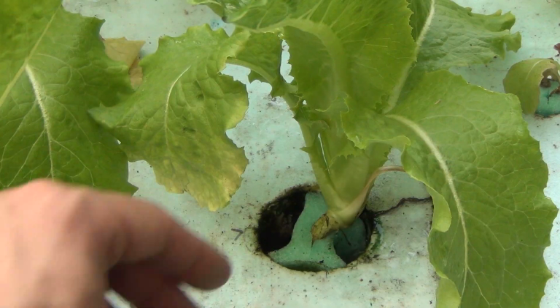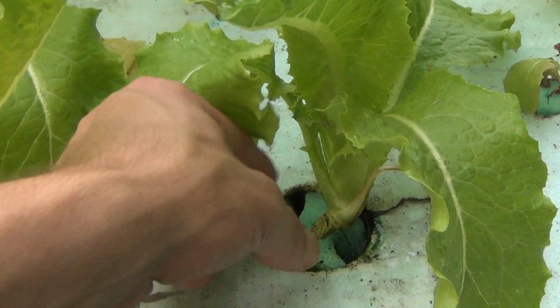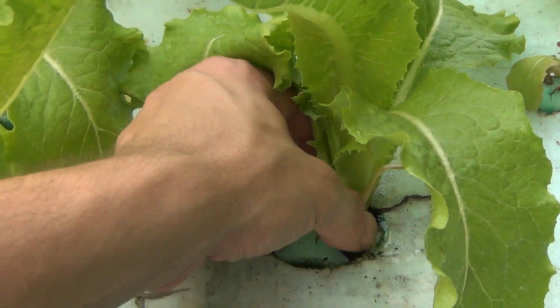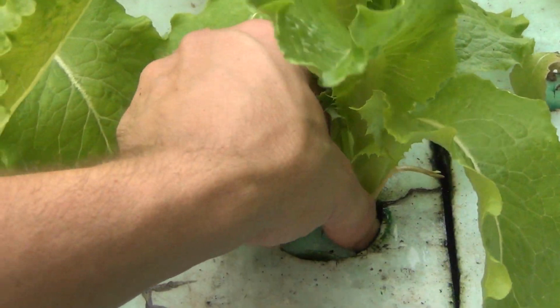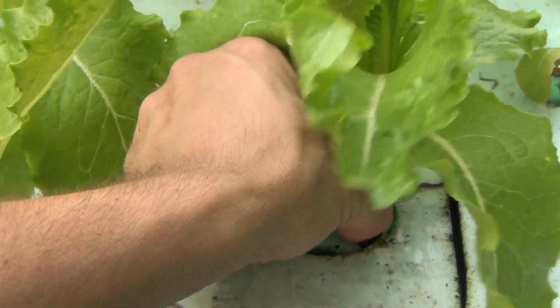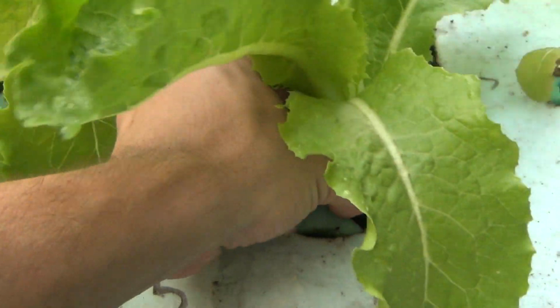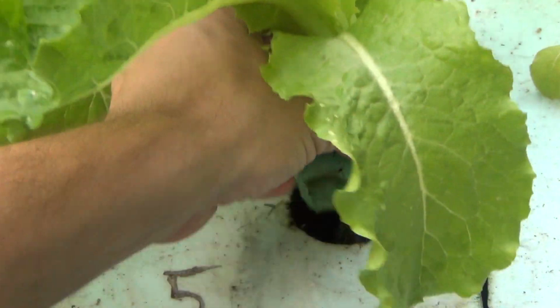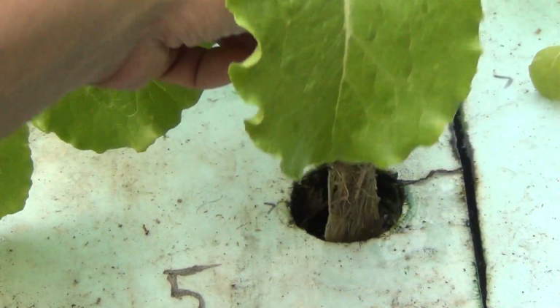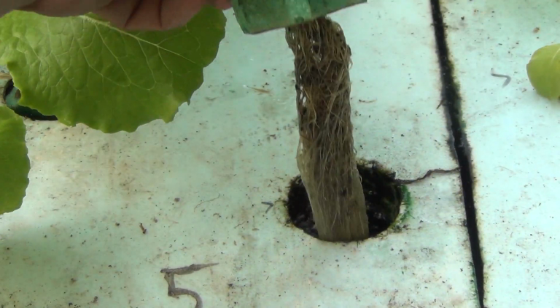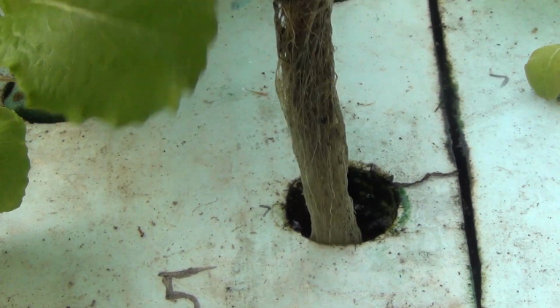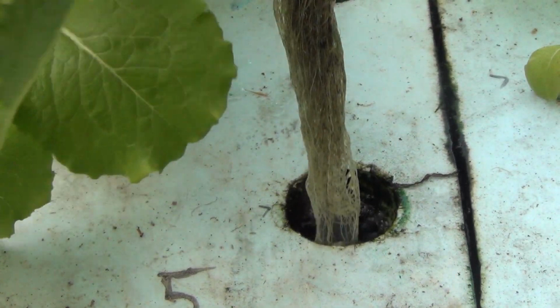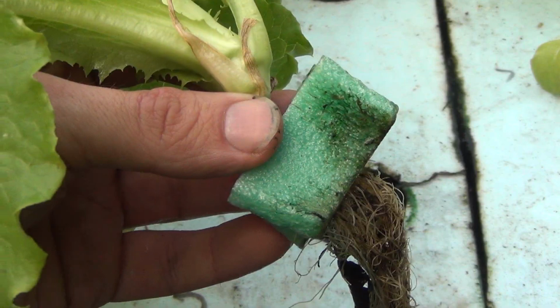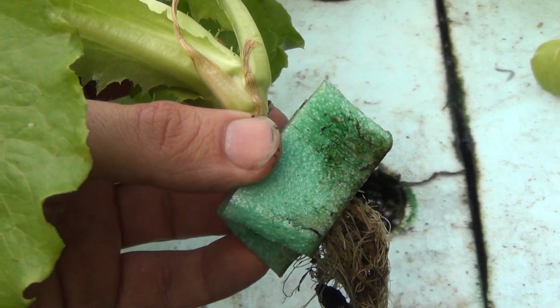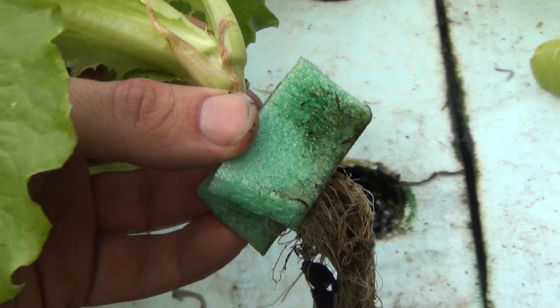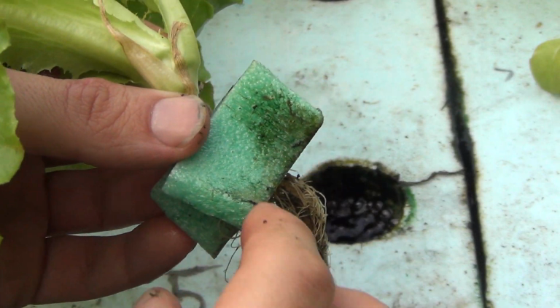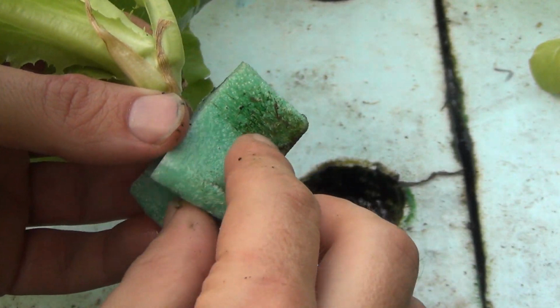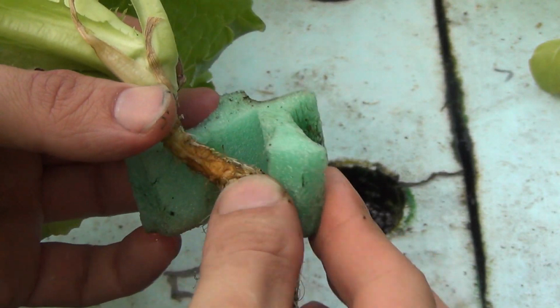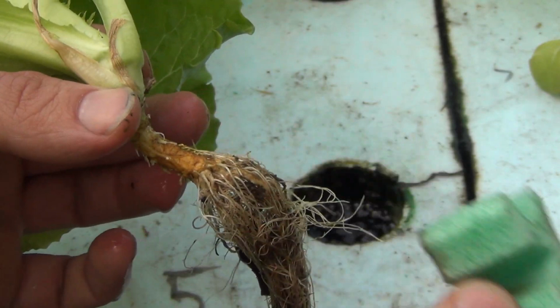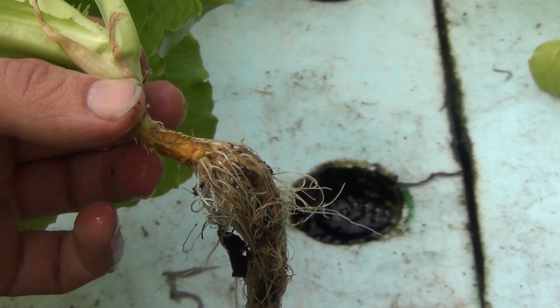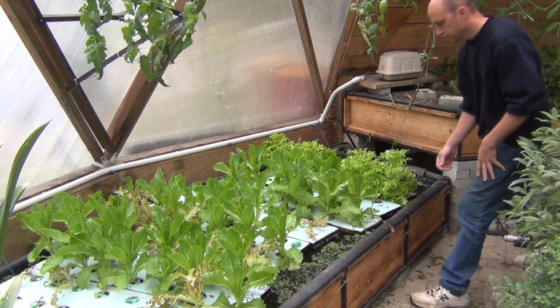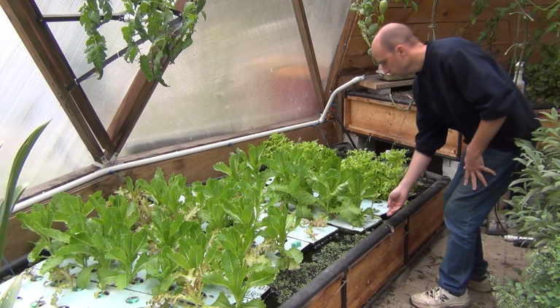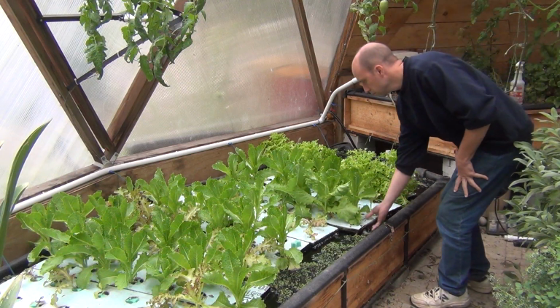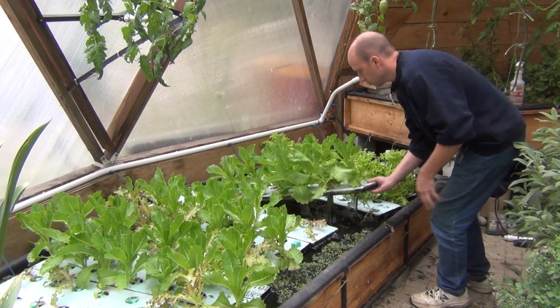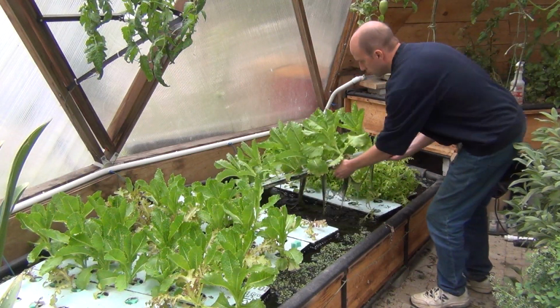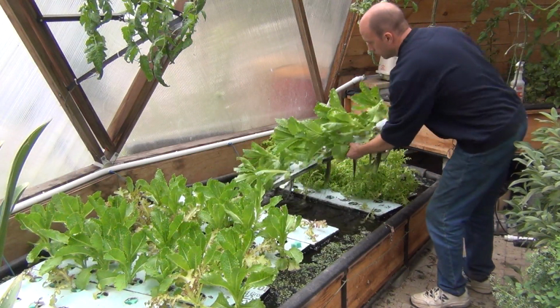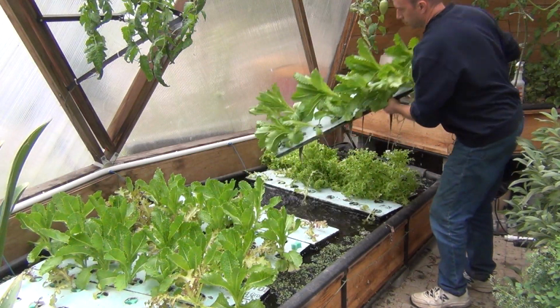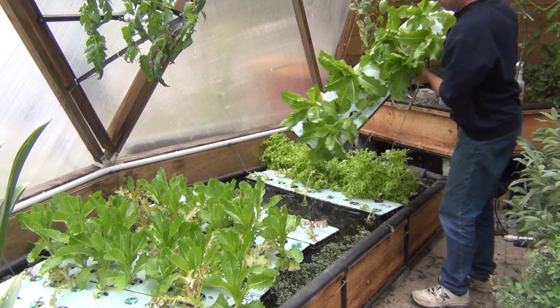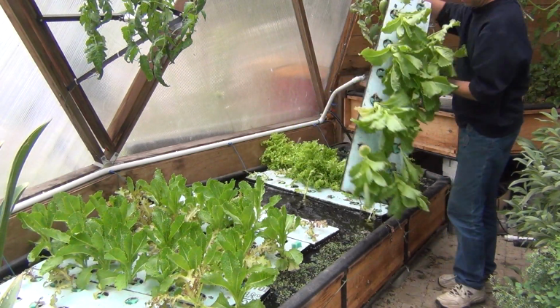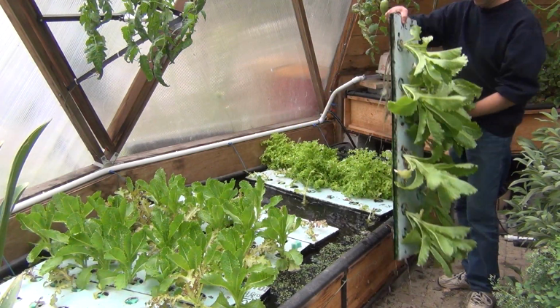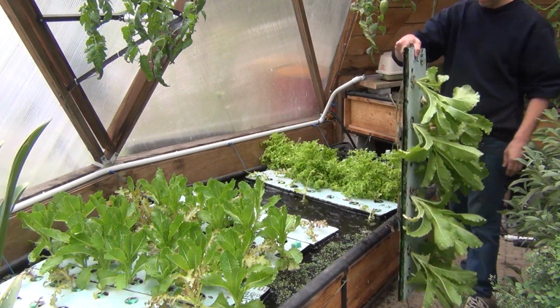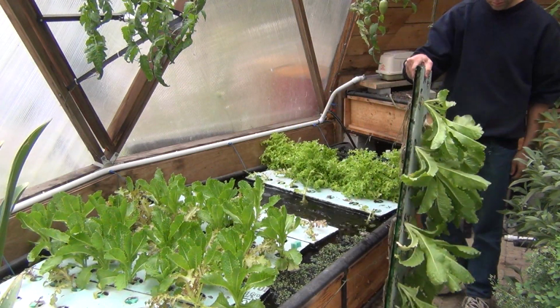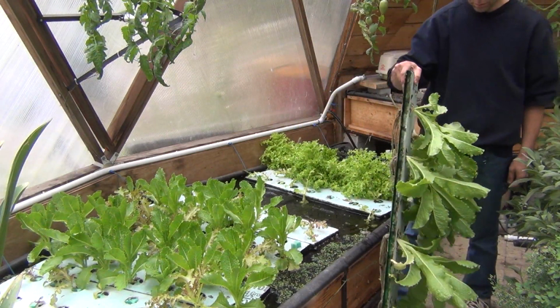When the lettuce is fully grown, they can be easily removed from the raft, and the GrowGrip can be removed from the plant. It's also easy to pick up the entire raft and carry it elsewhere for processing.